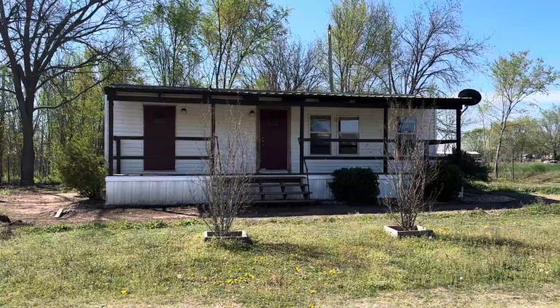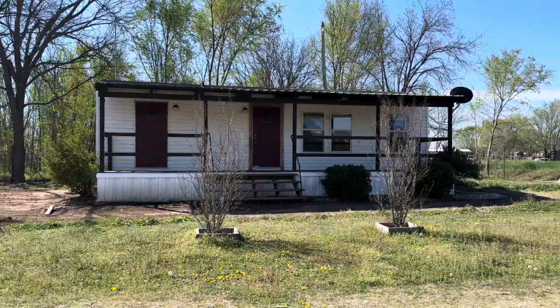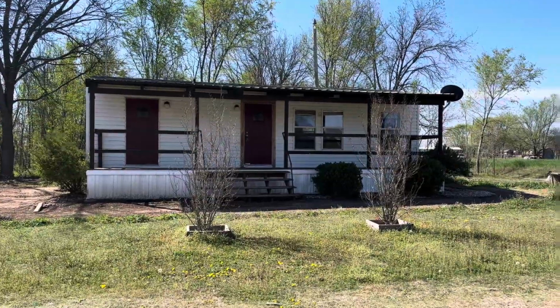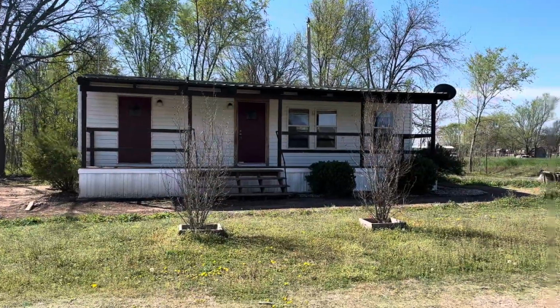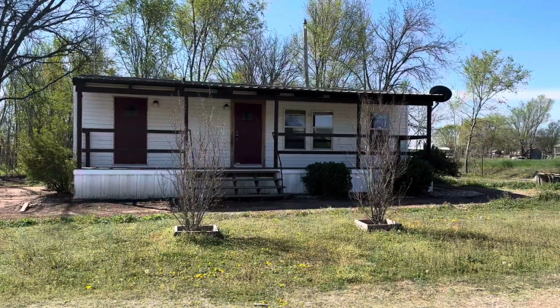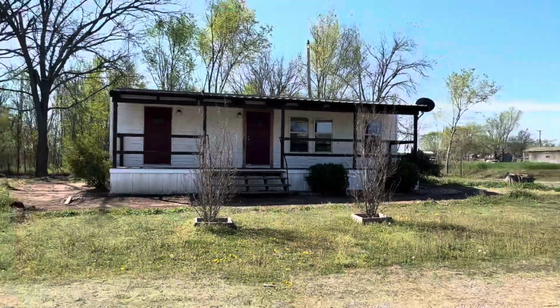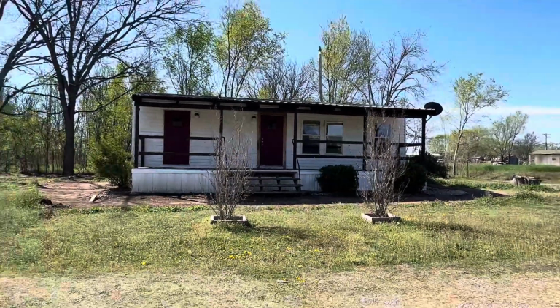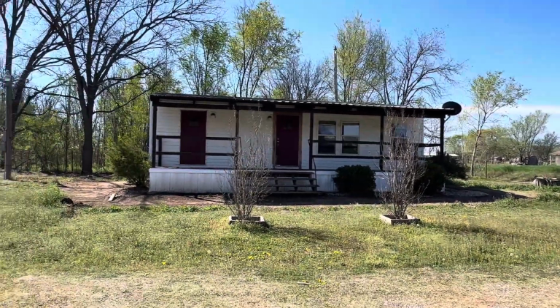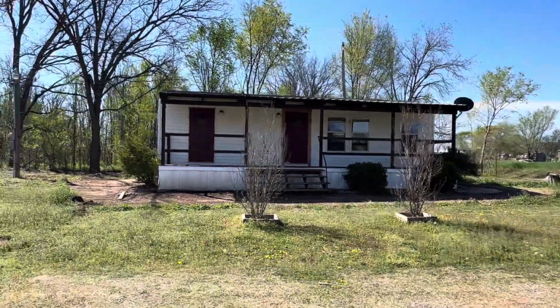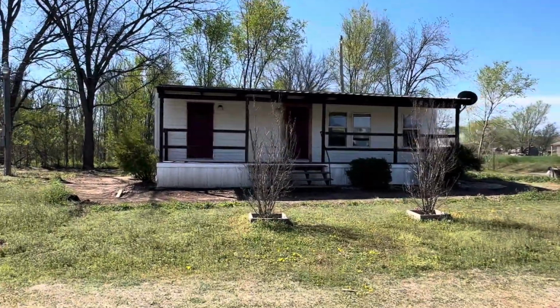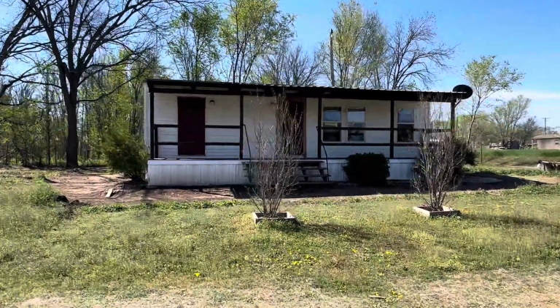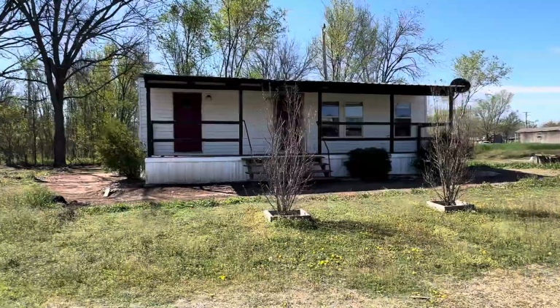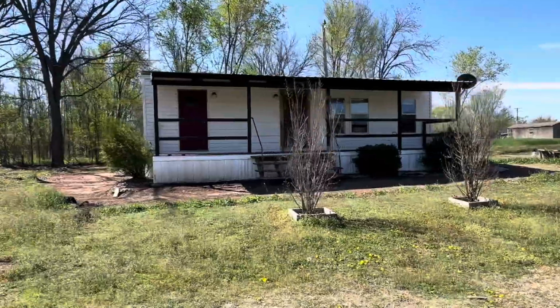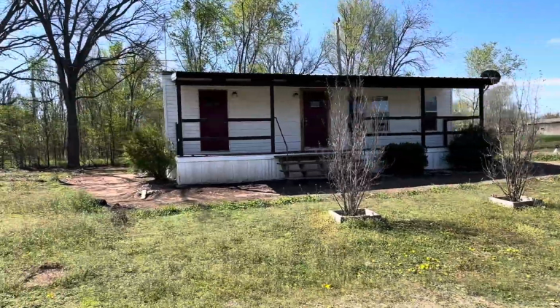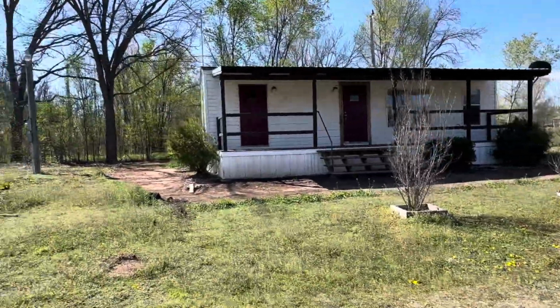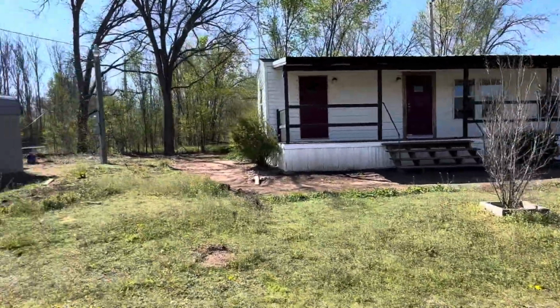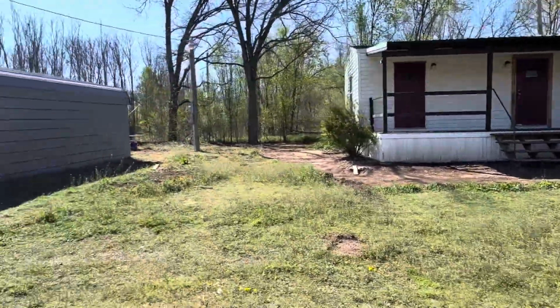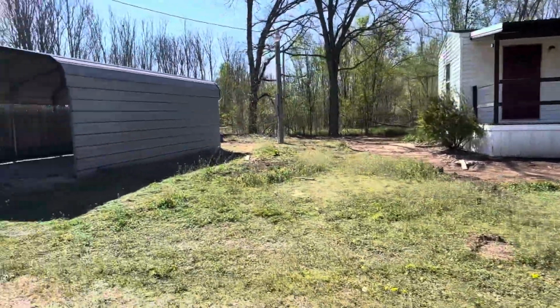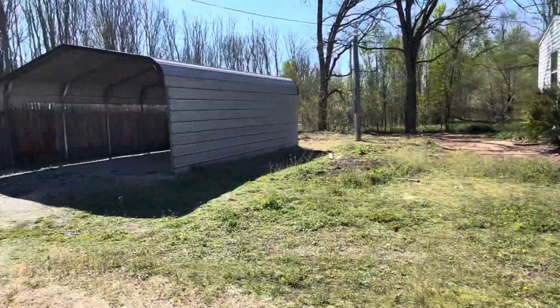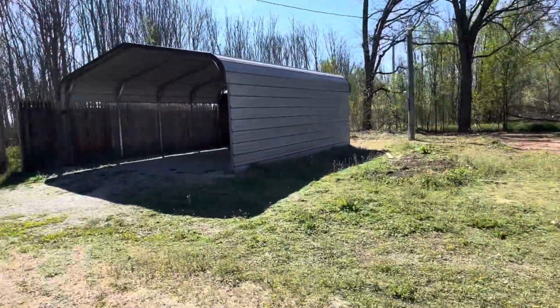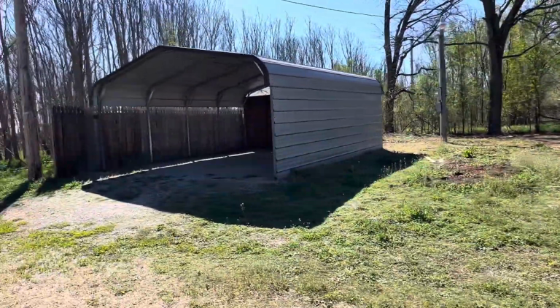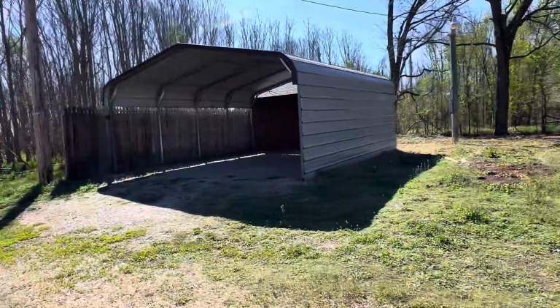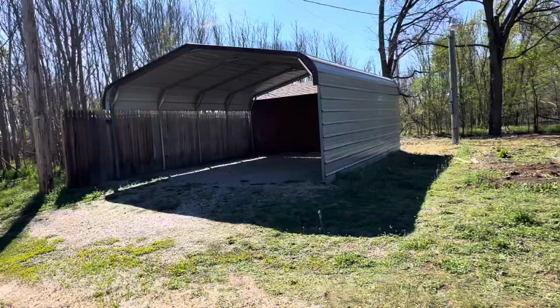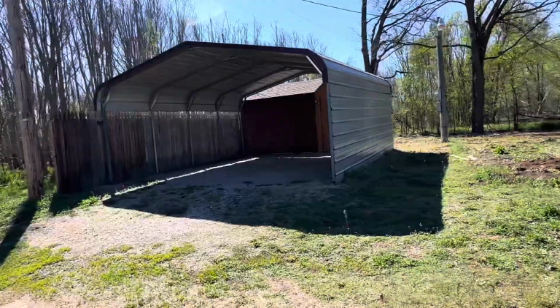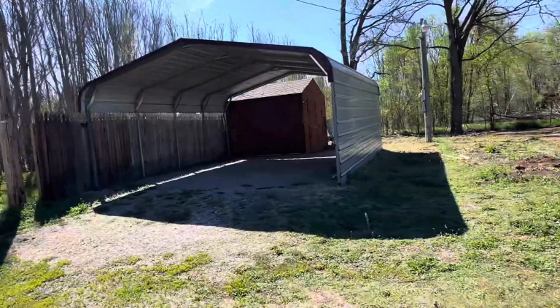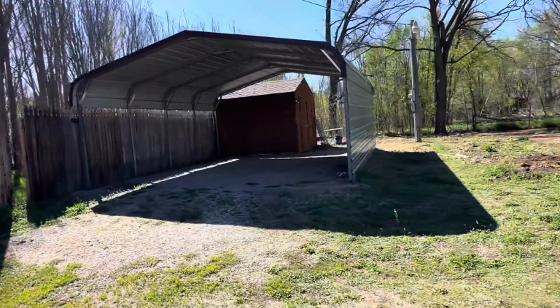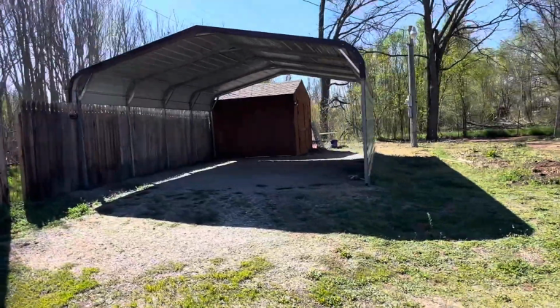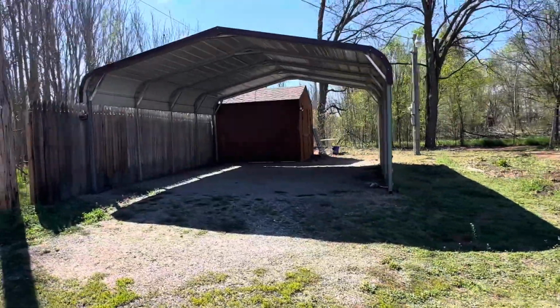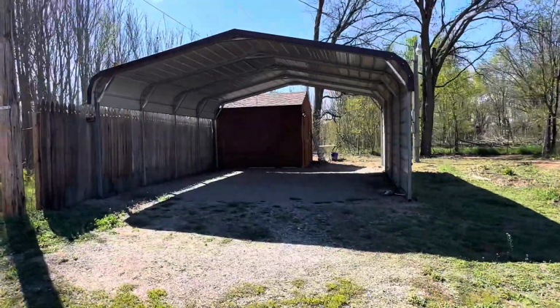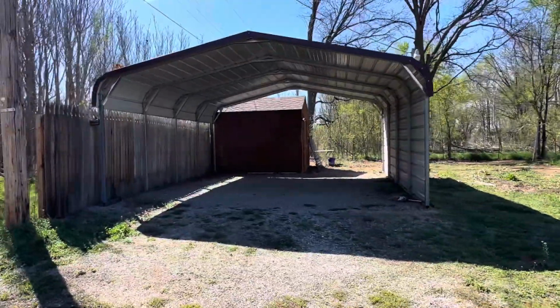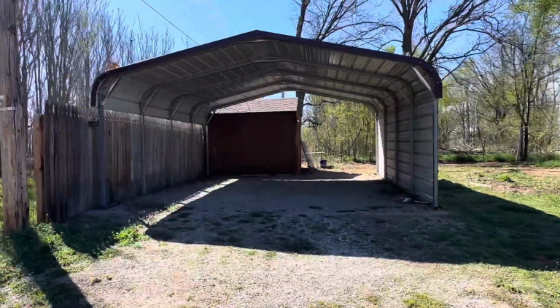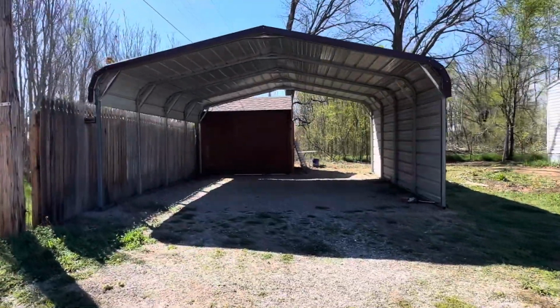Hey guys, 802 South Walnut. This is a tiny house — it was a FEMA trailer at one time. It is in a quiet little neighborhood in Erick, Oklahoma.